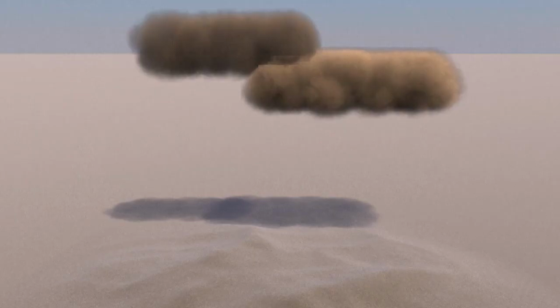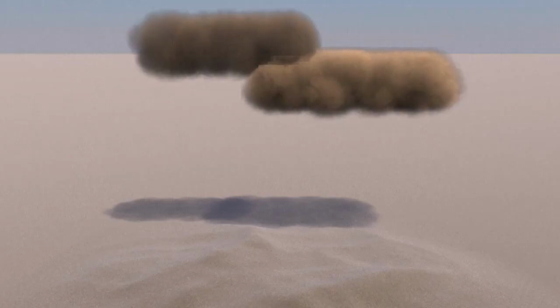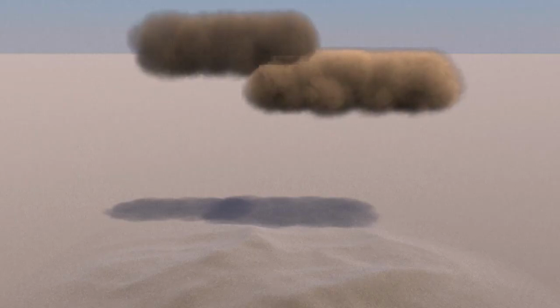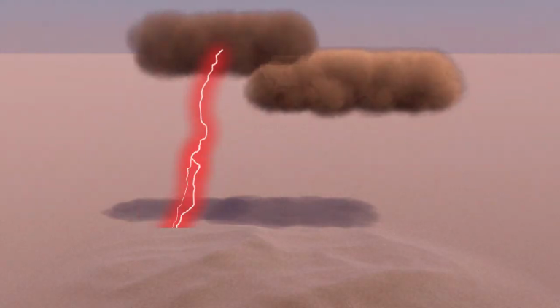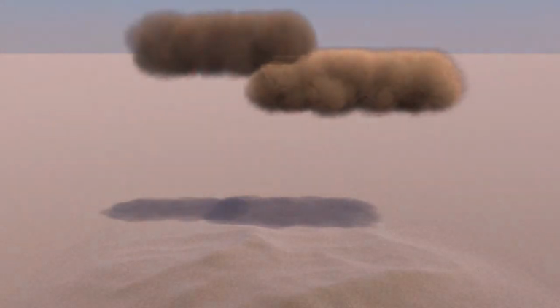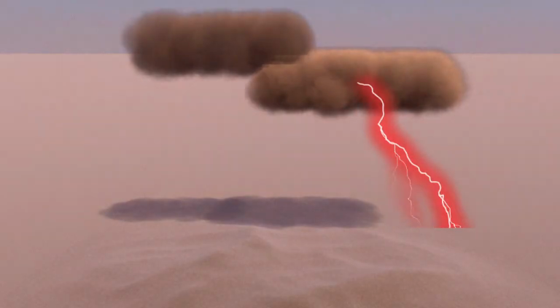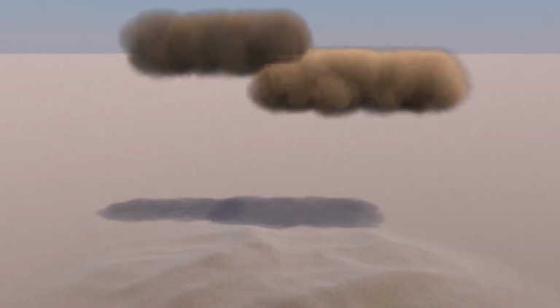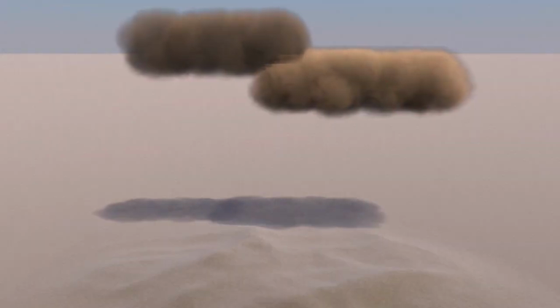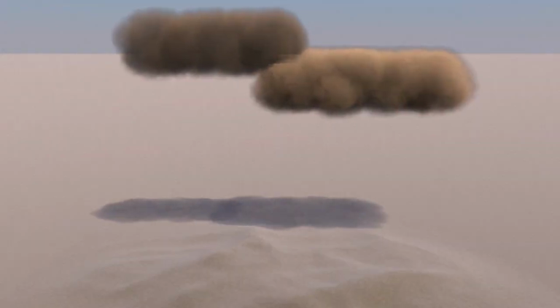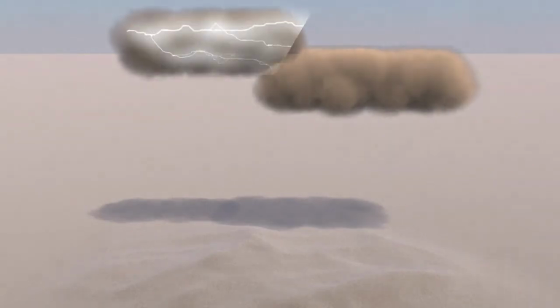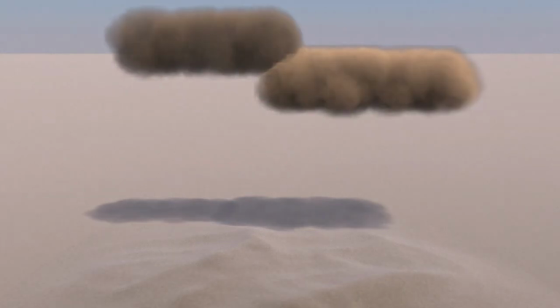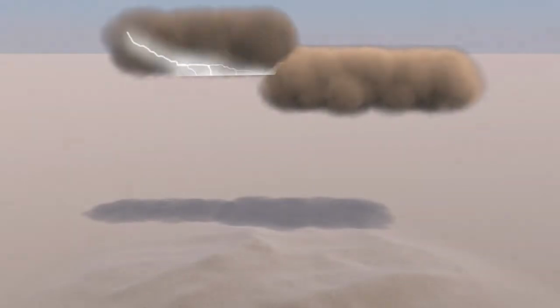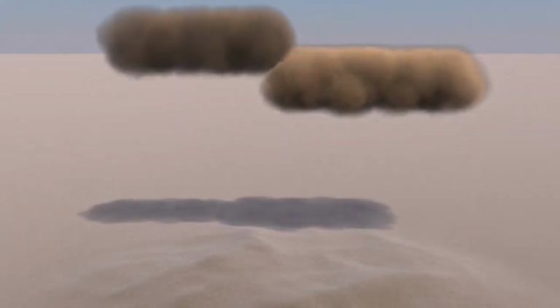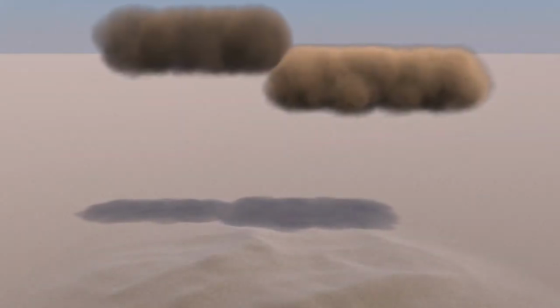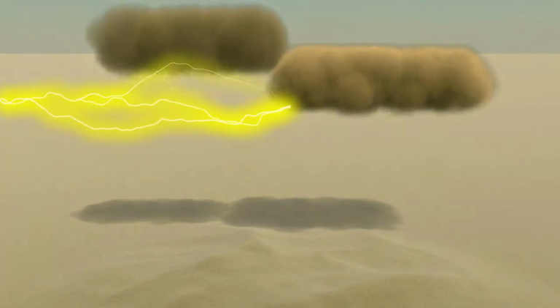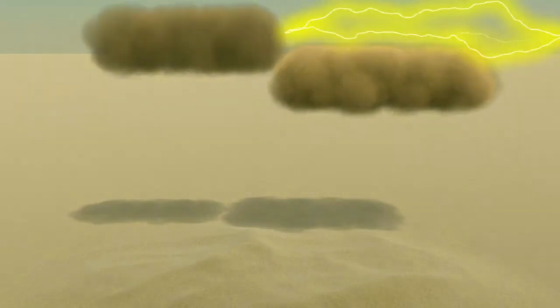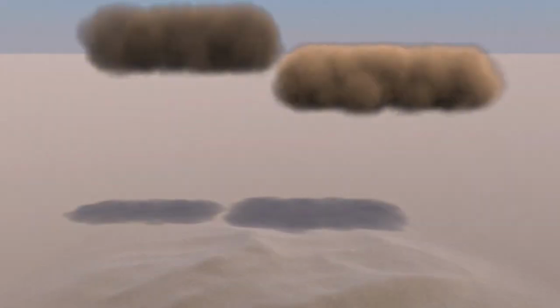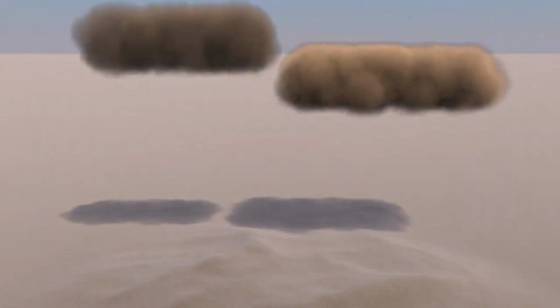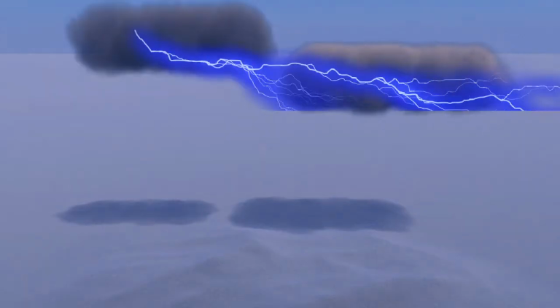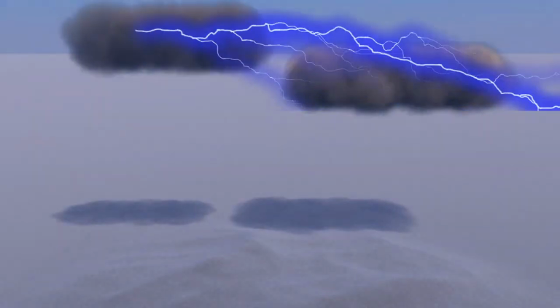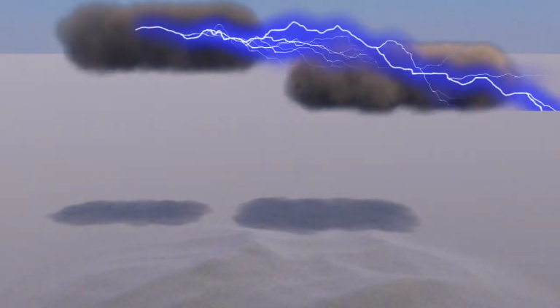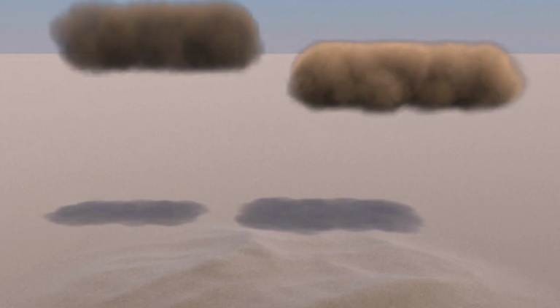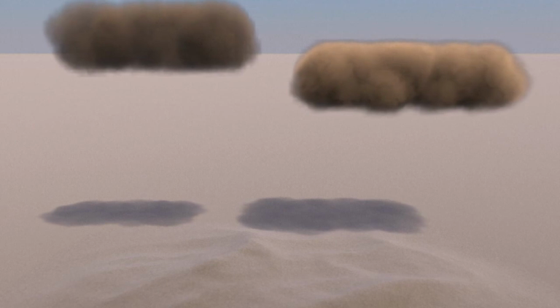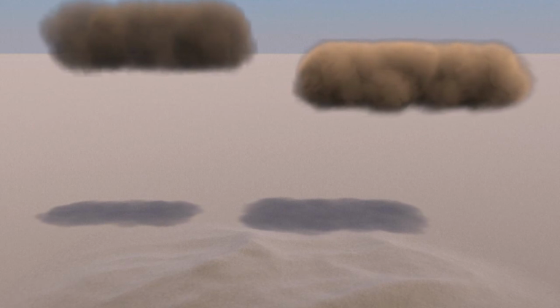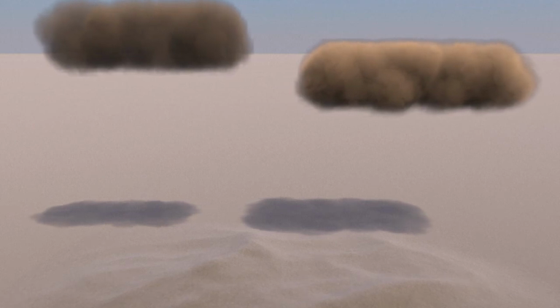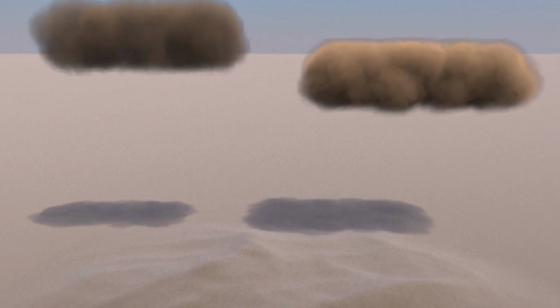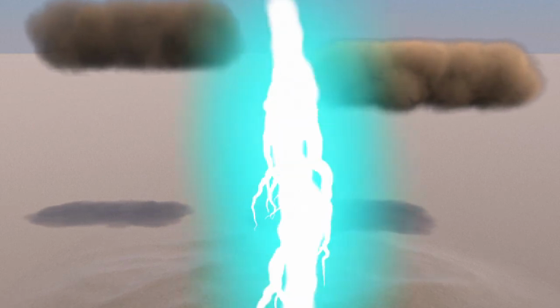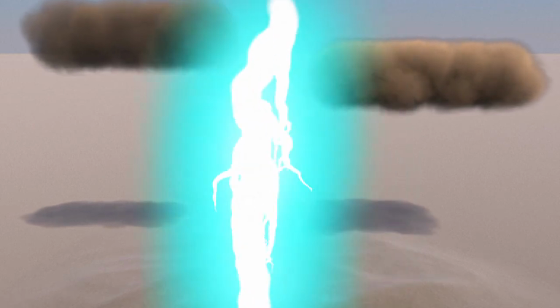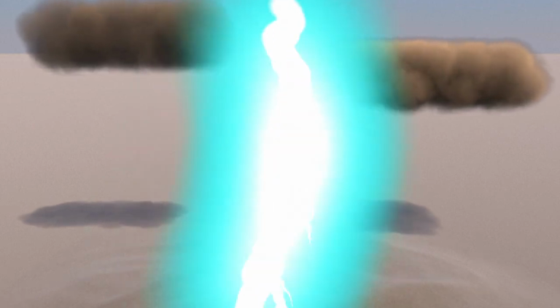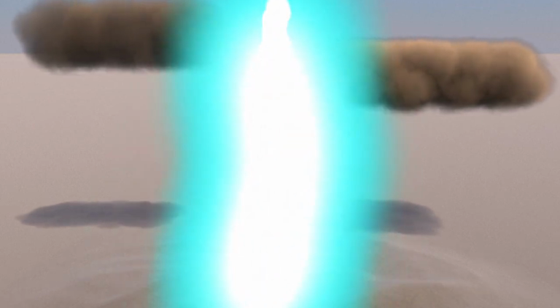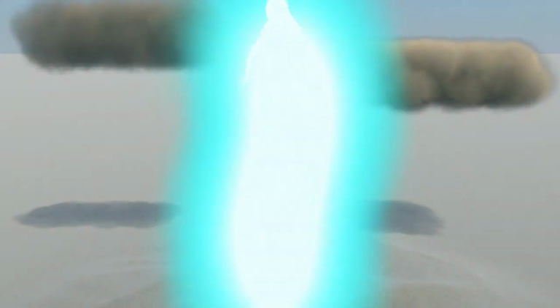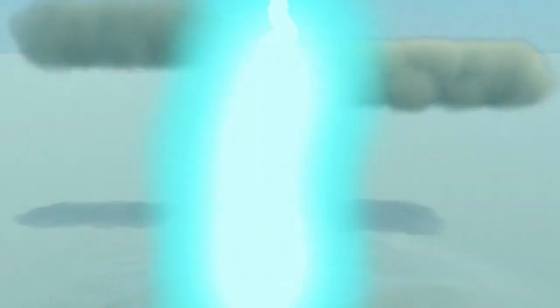Lightning can appear to be many different colors depending on the atmosphere or material the electrostatic current passes through as it strikes. Flashes are extremely bright, often producing ultraviolet light, which at close range can cause damage to the eyes.